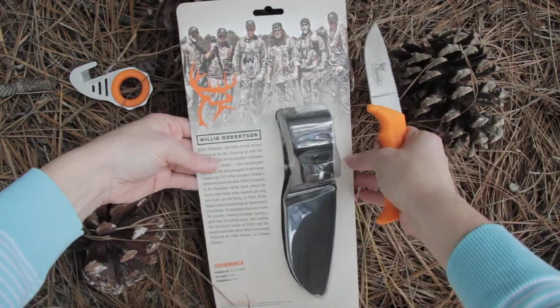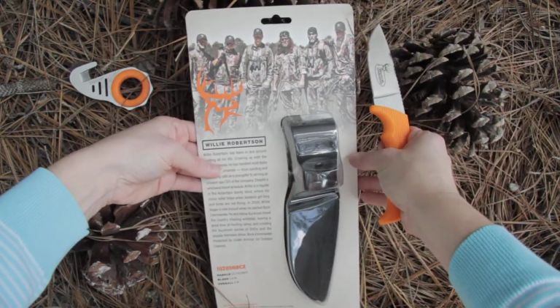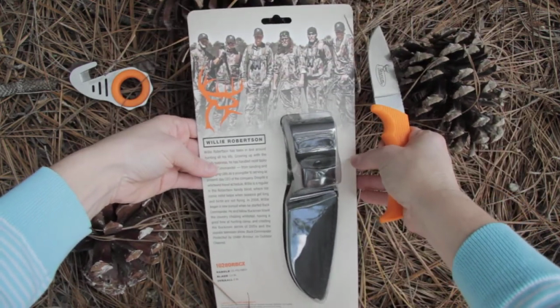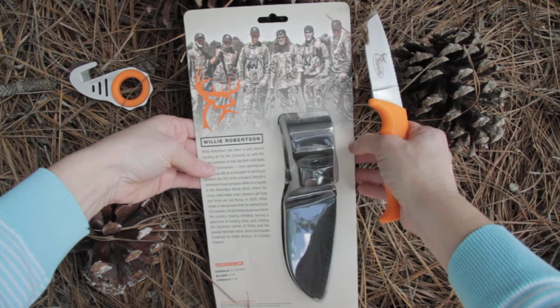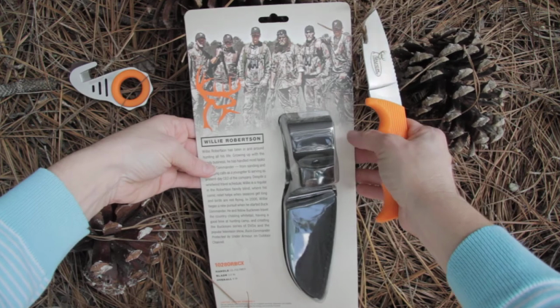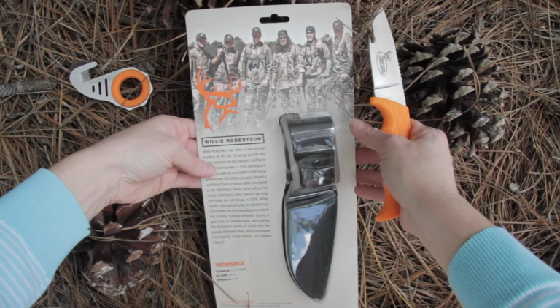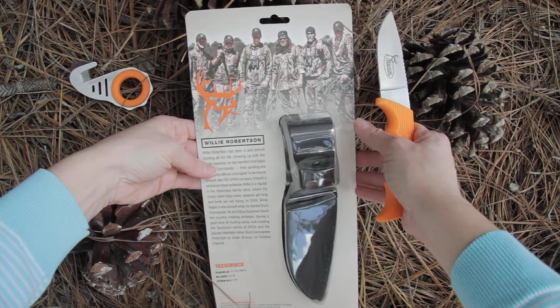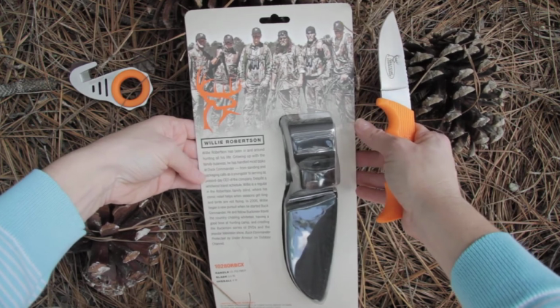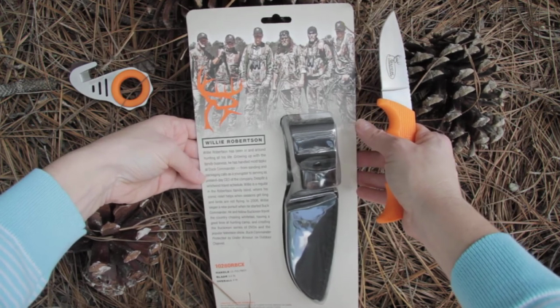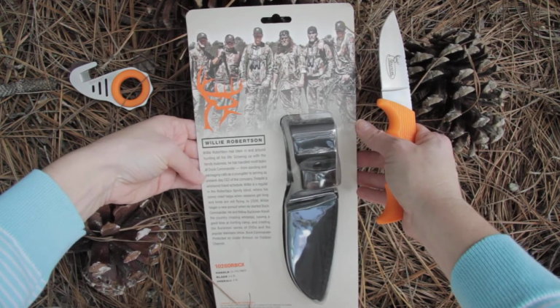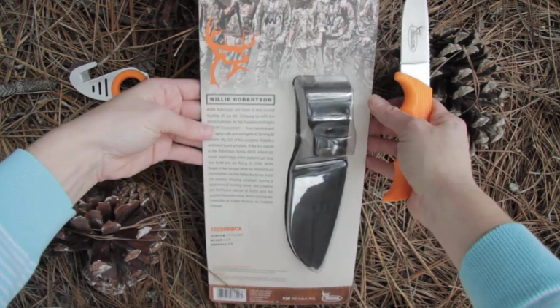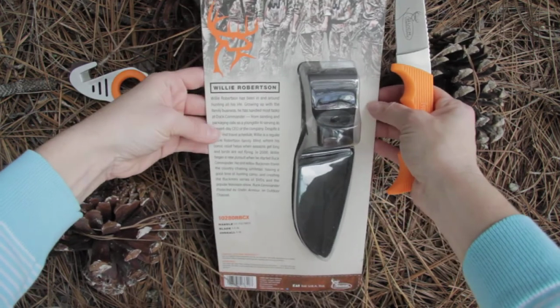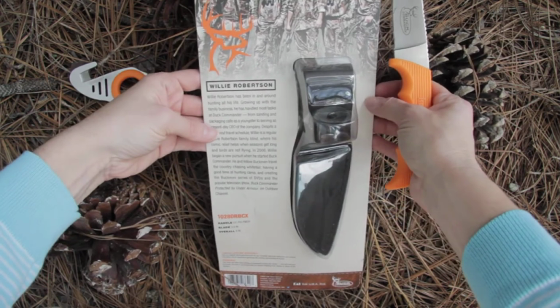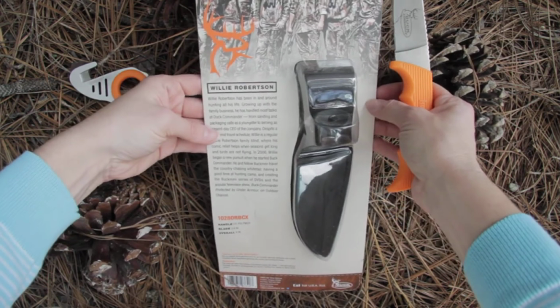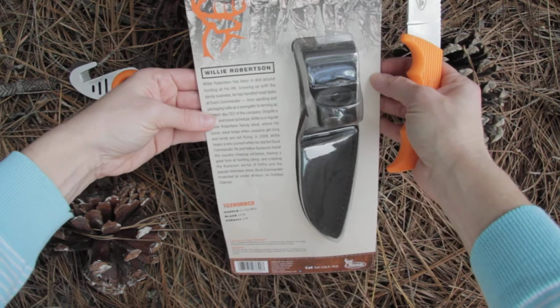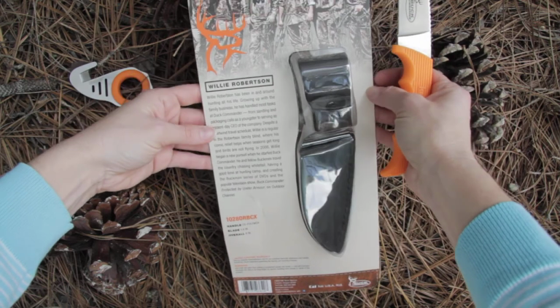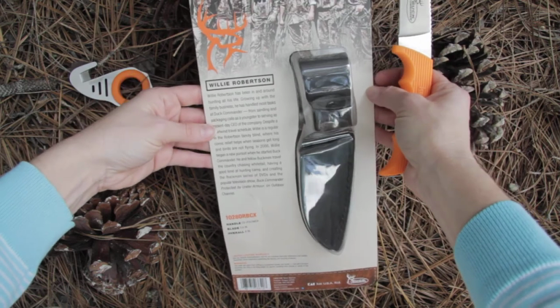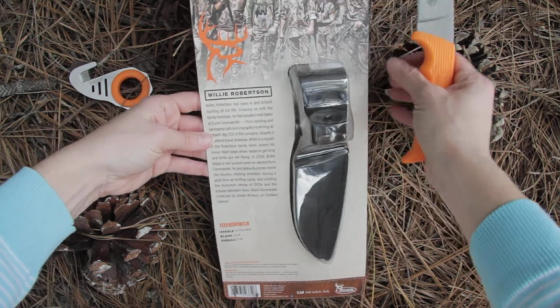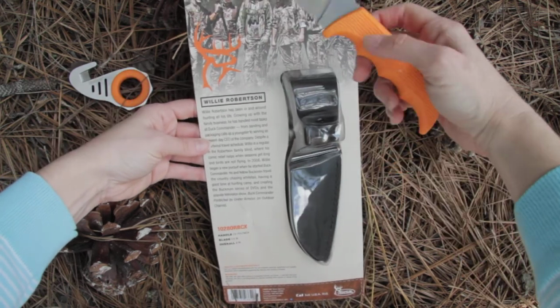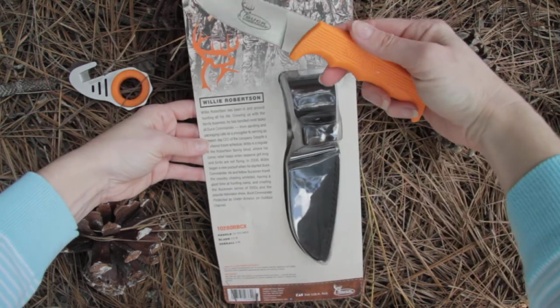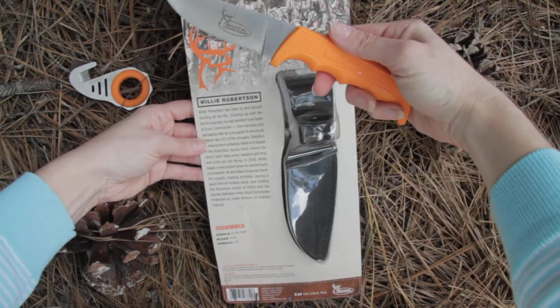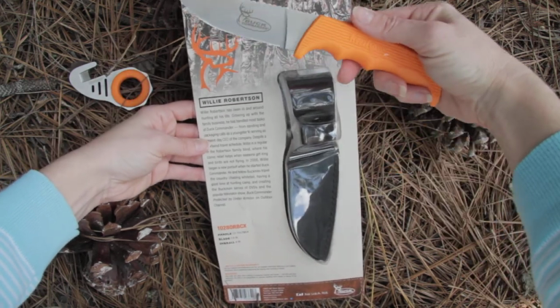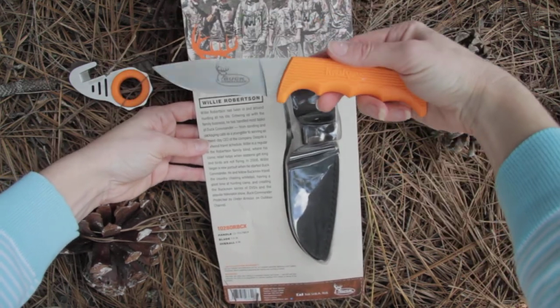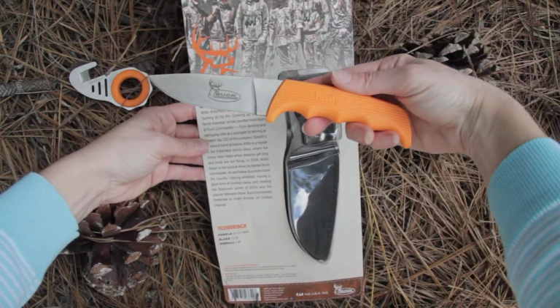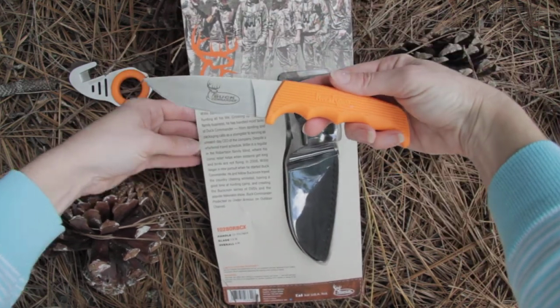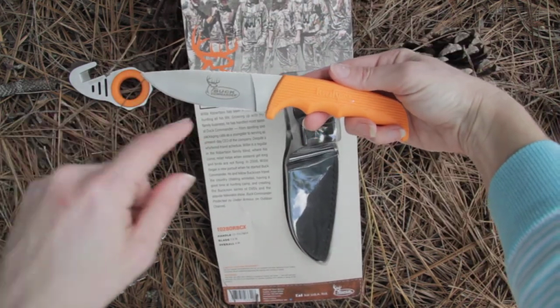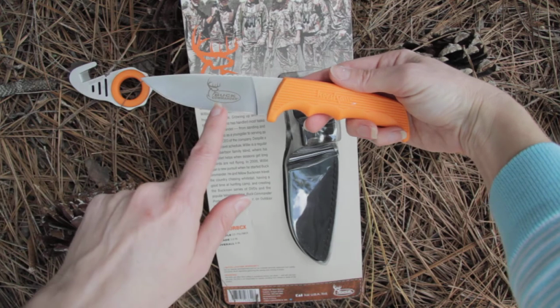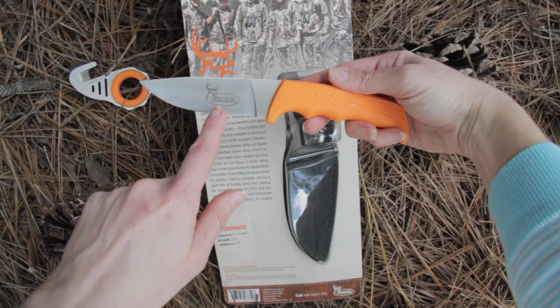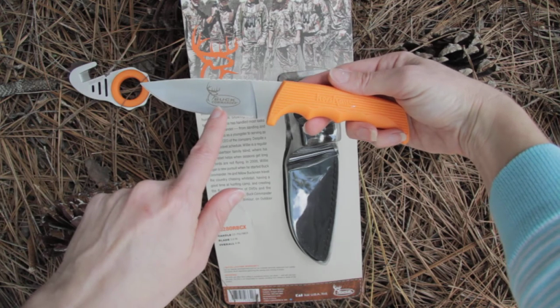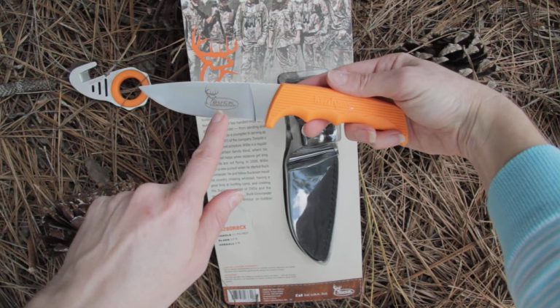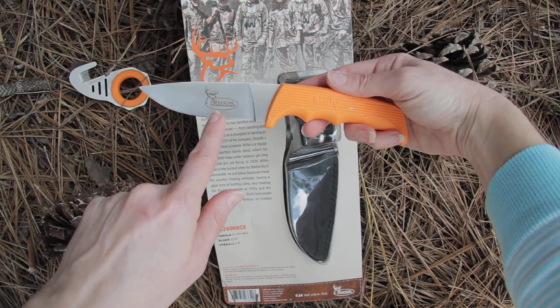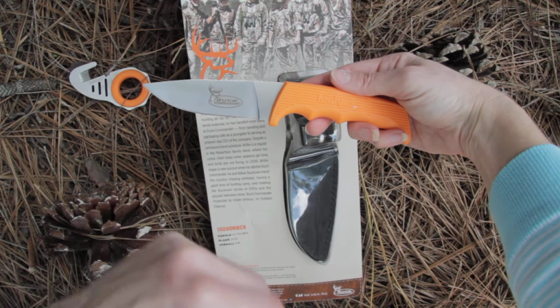You will also get a picture of the full family on the back side, and it tells you a little bit about Willie Robertson. The knife already comes engraved with Buck Commander on the front.